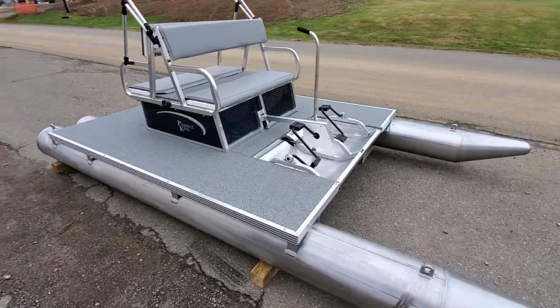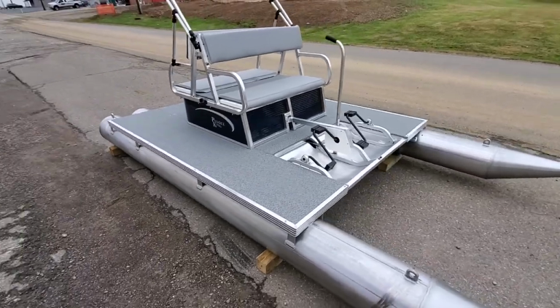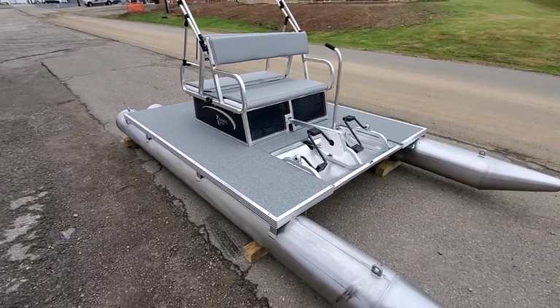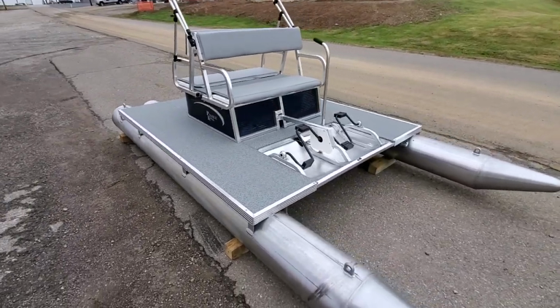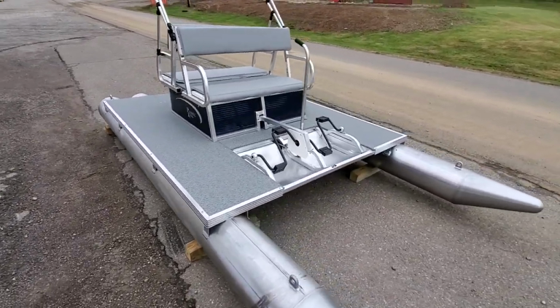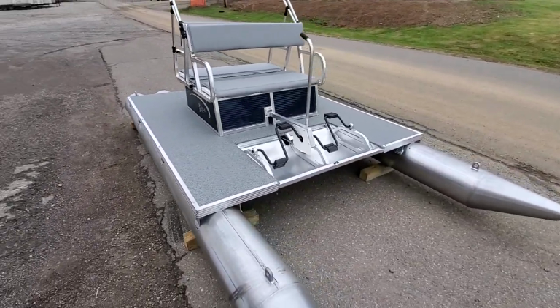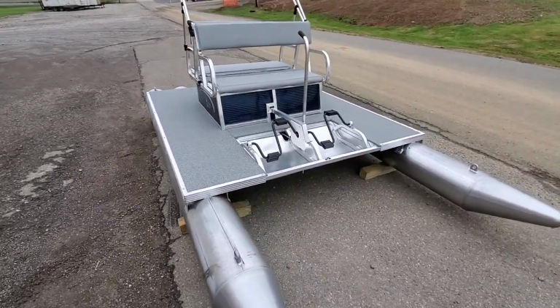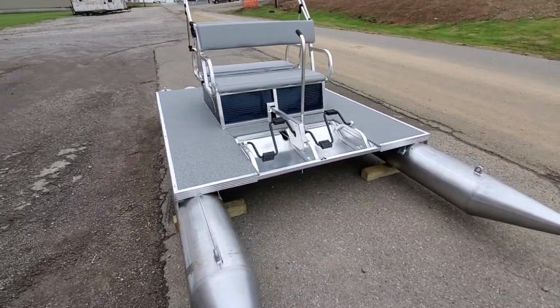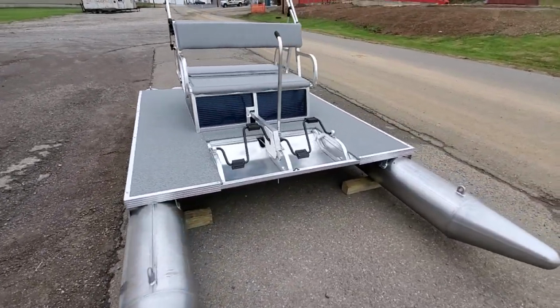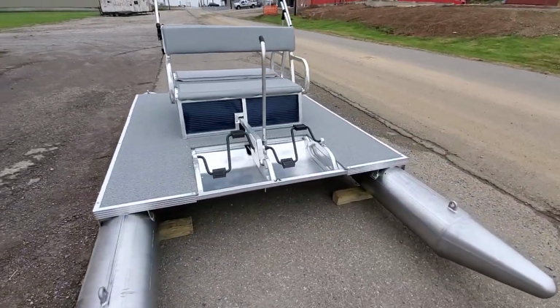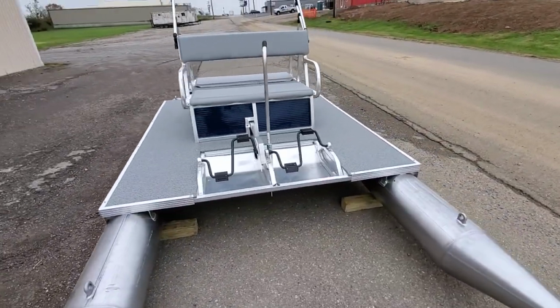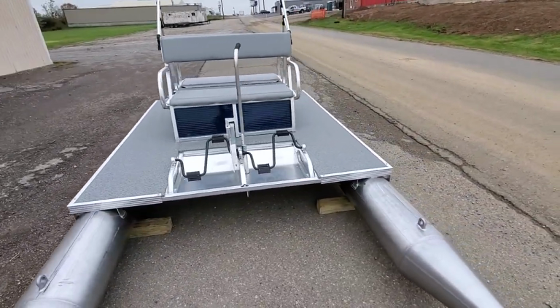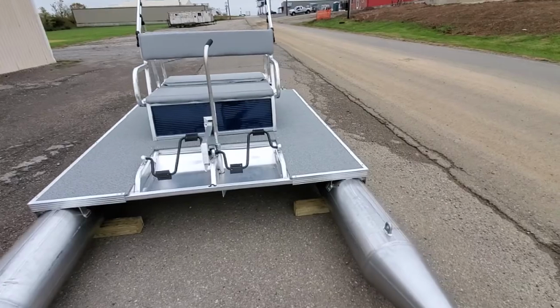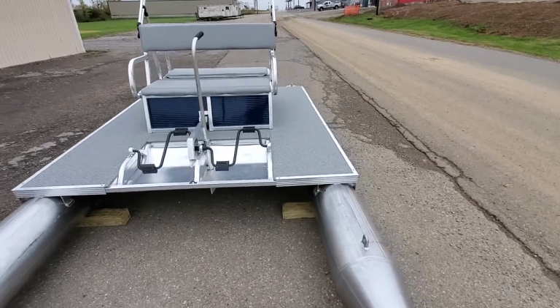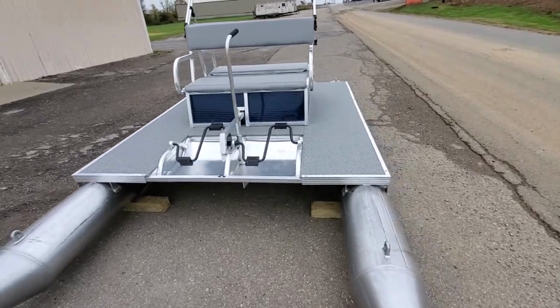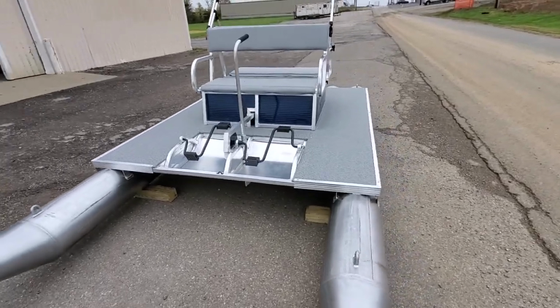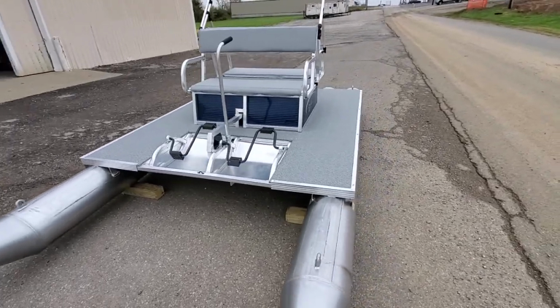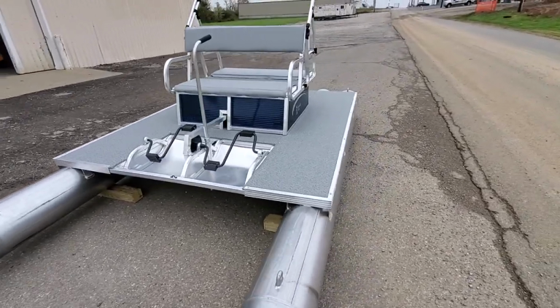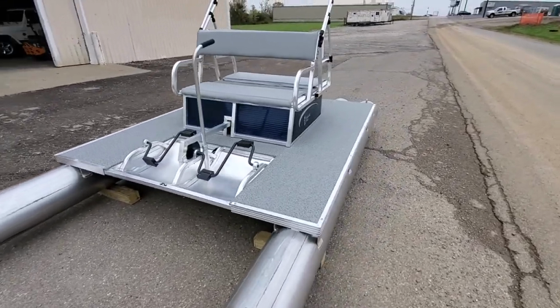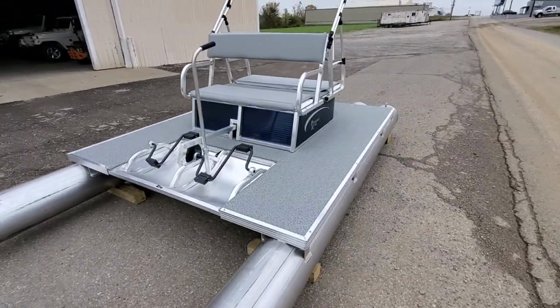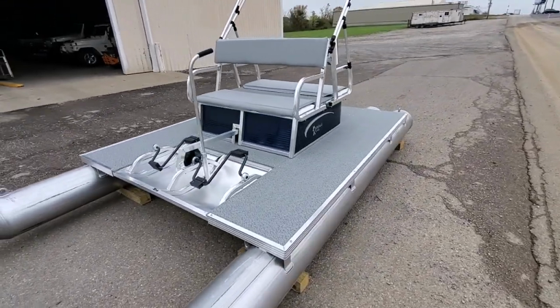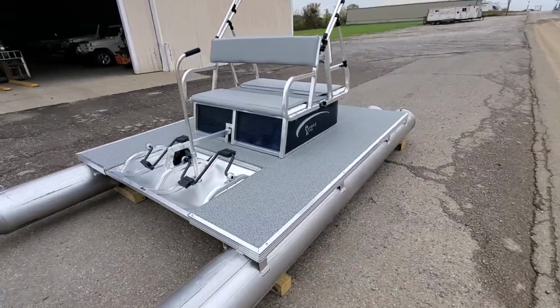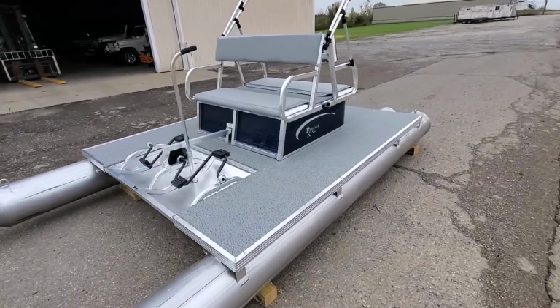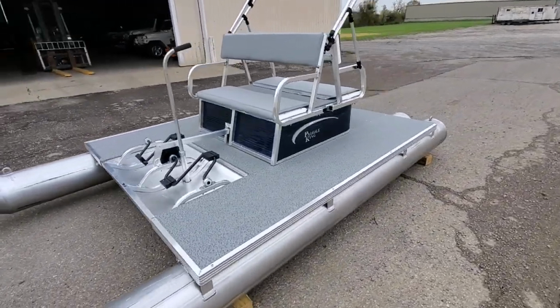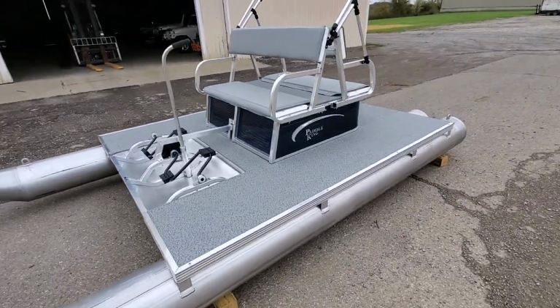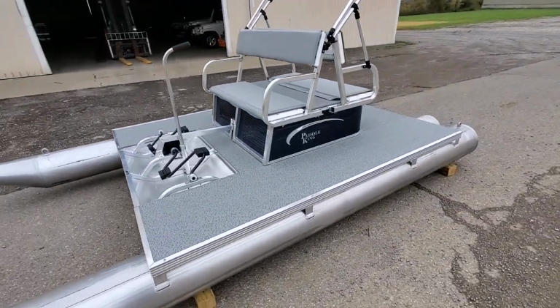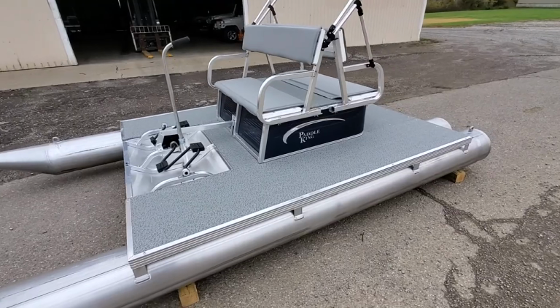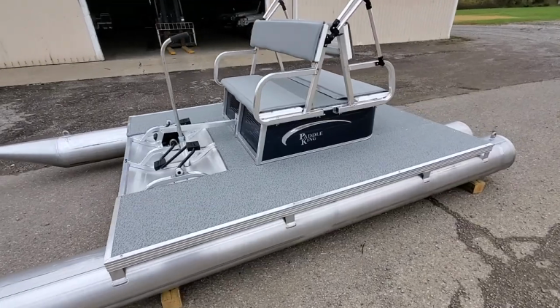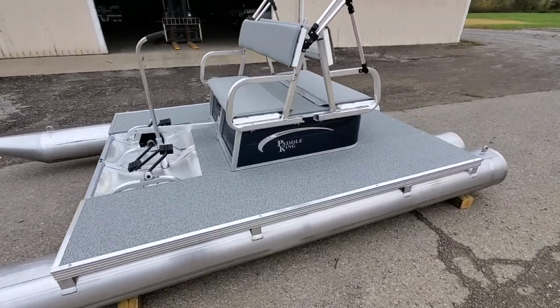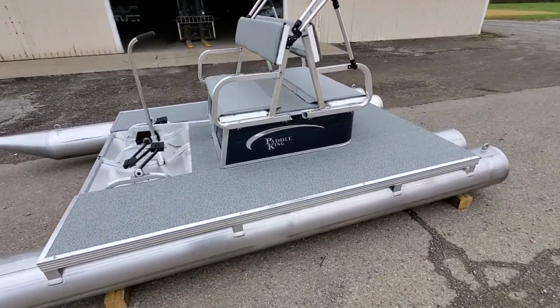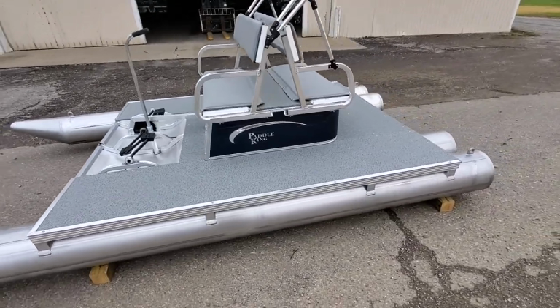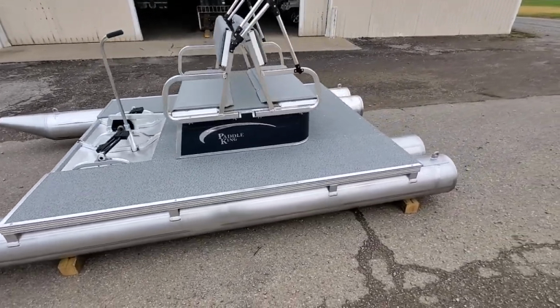I wanted to give you a good video of this boat because I like the color. I'm hoping that it shows up well in these videos. We don't have a lot of sunlight today, but this is a very, very good looking boat.